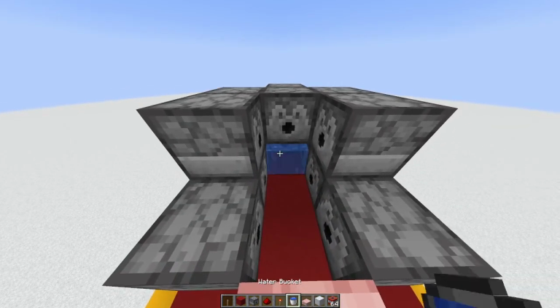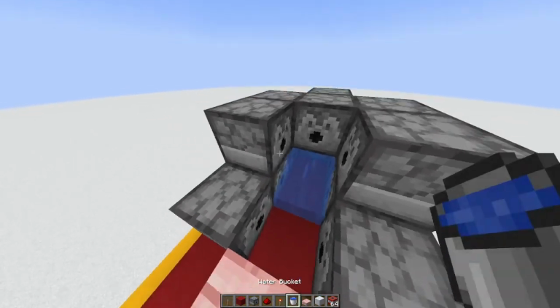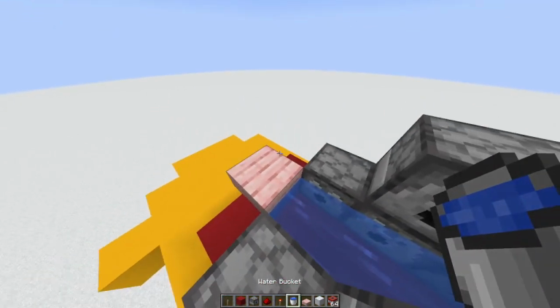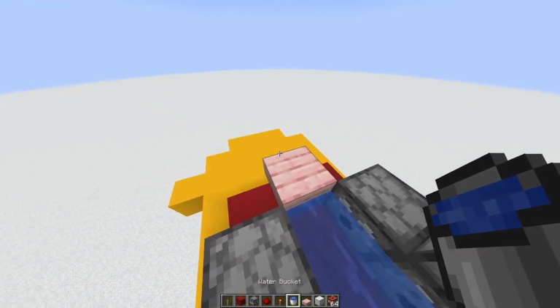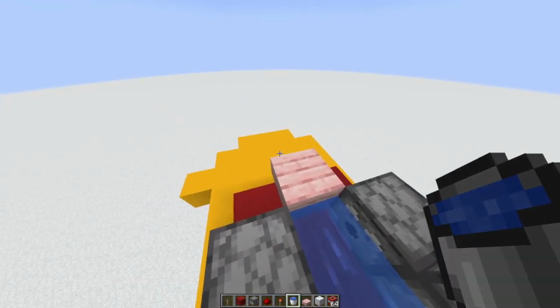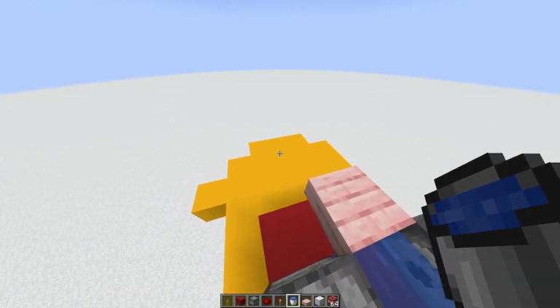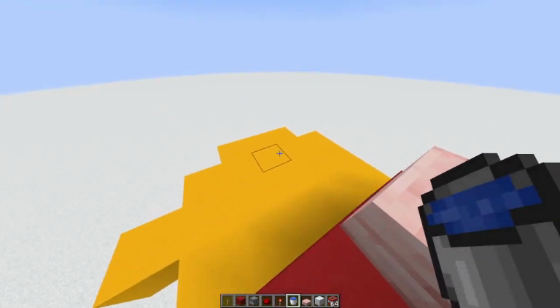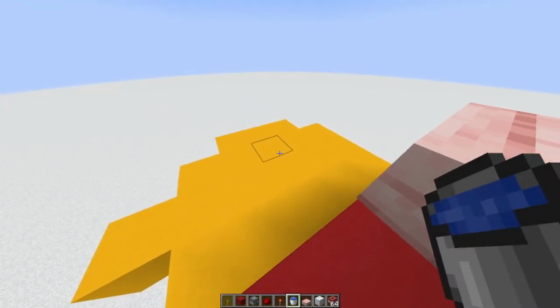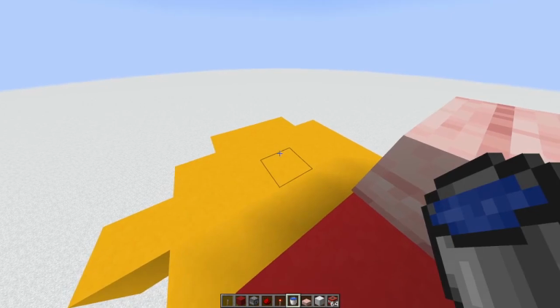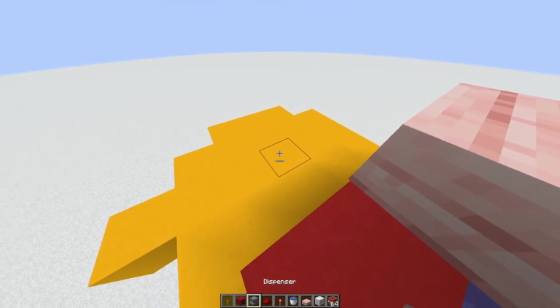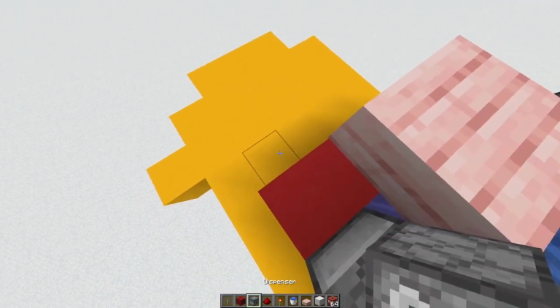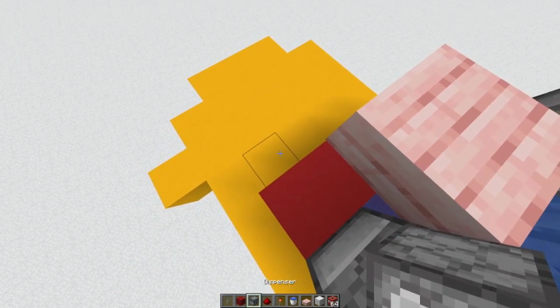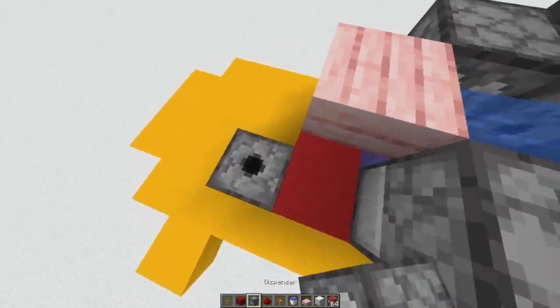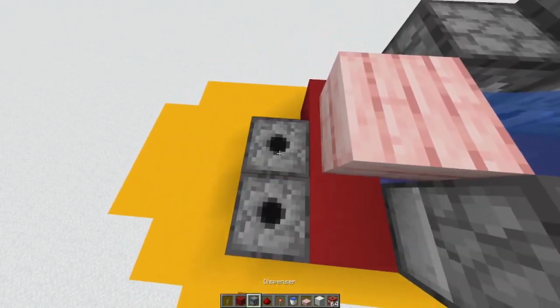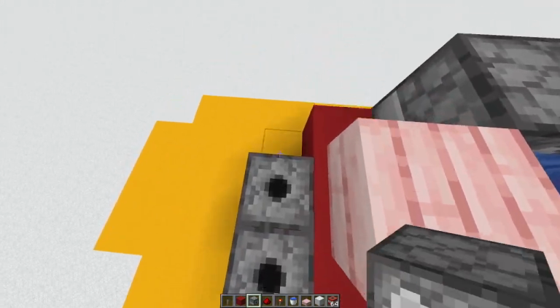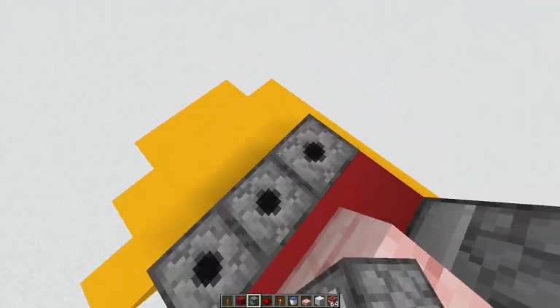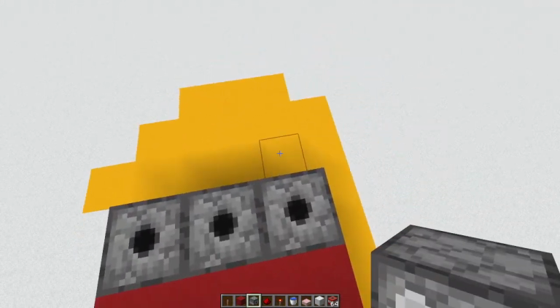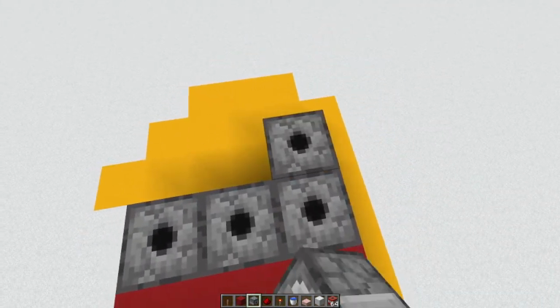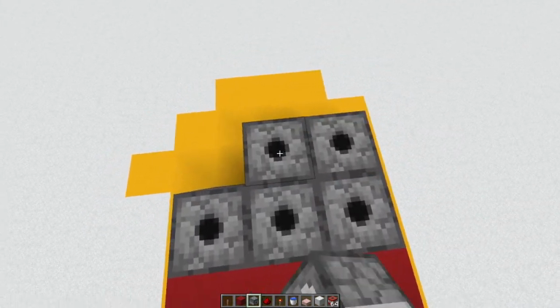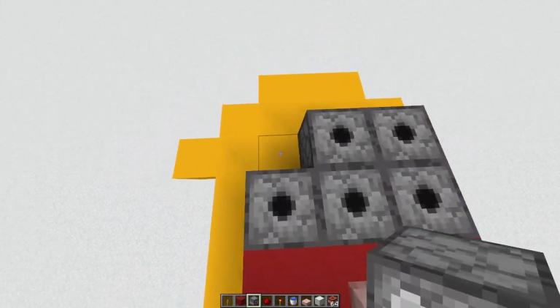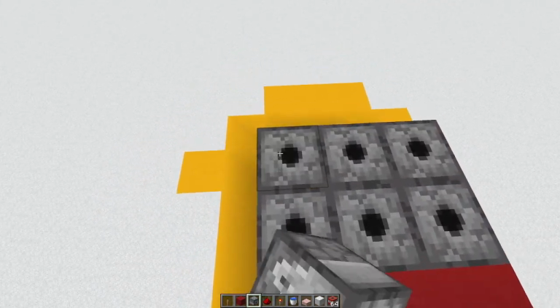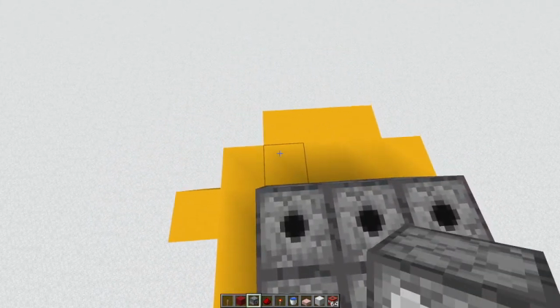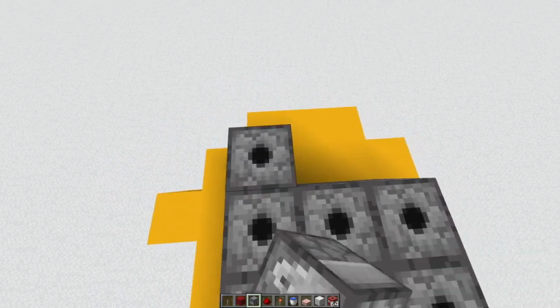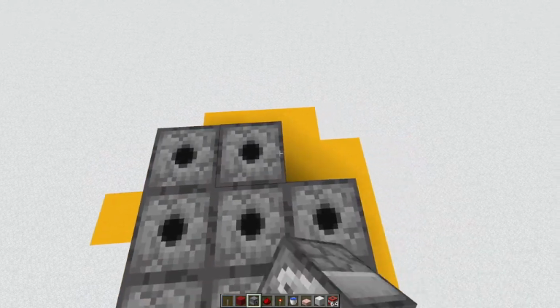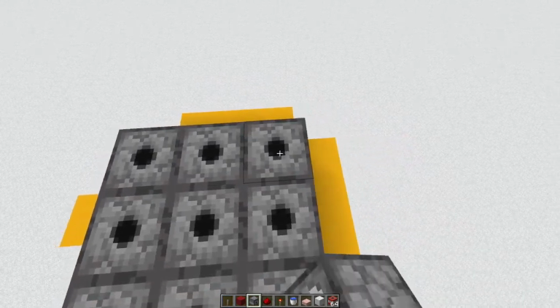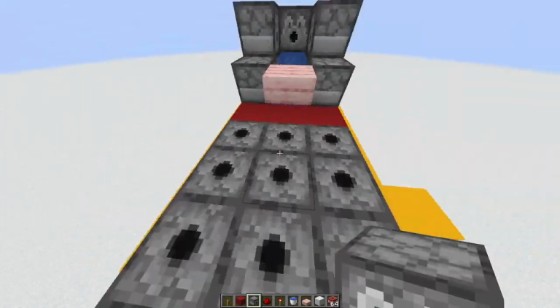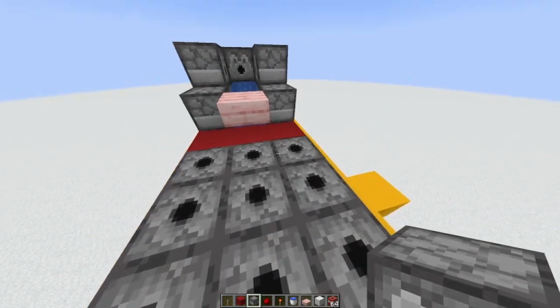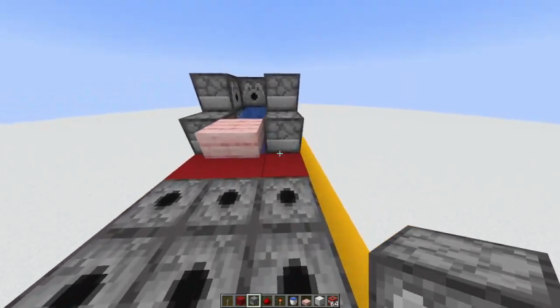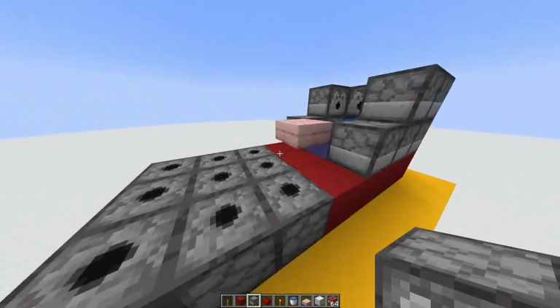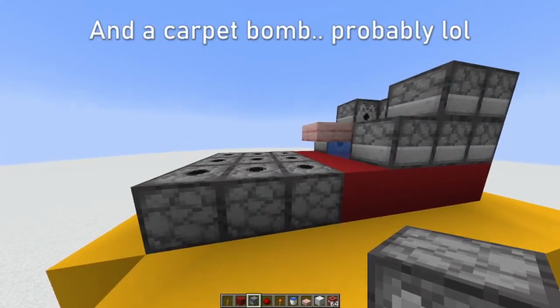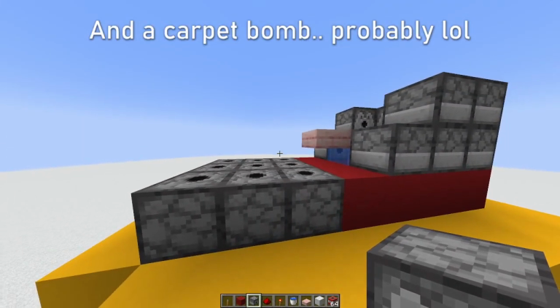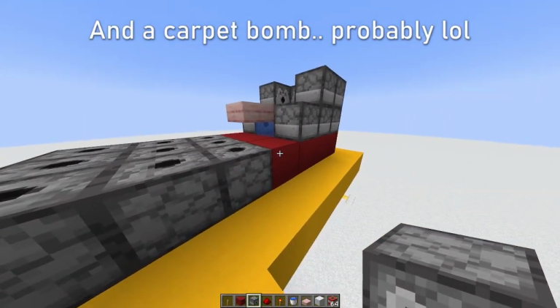Don't forget the water. Looking good so far. Now place upwards-facing dispensers in the front of the TNT cannon. They call it a carpet cannon because these dispensers on the front are a carpet of dispensers.